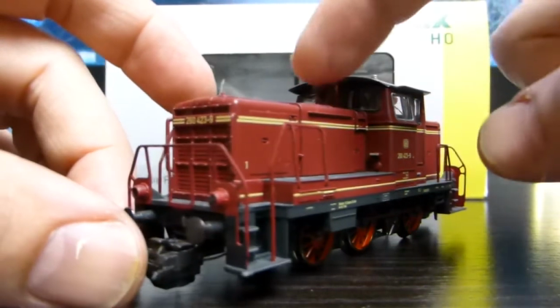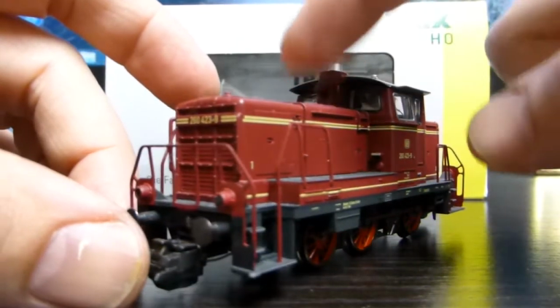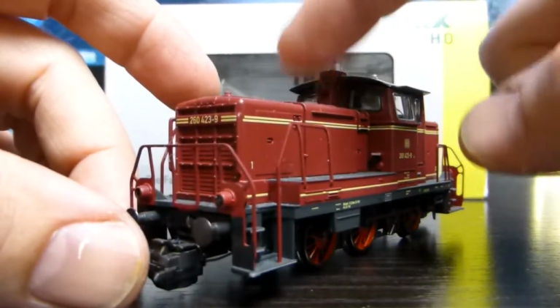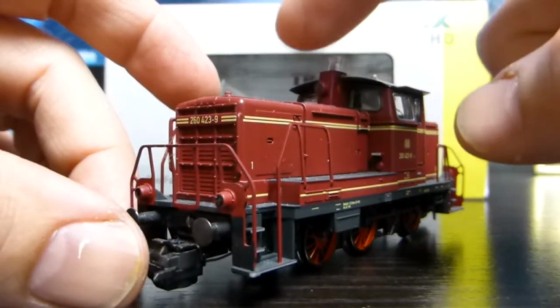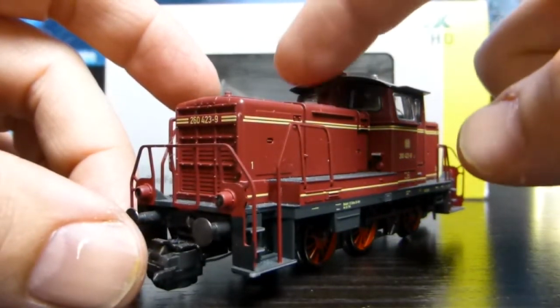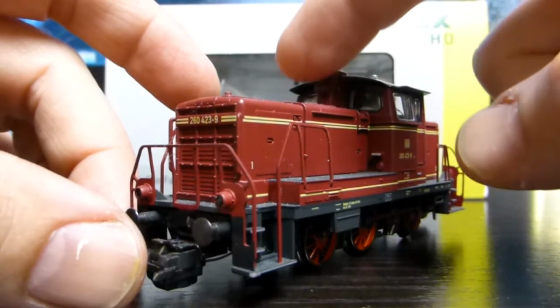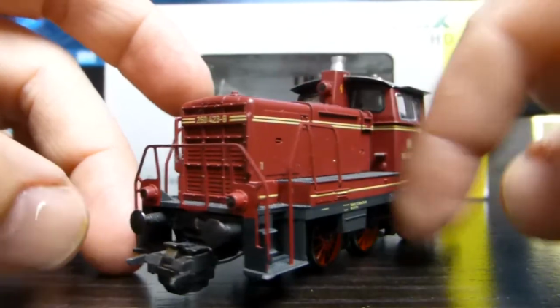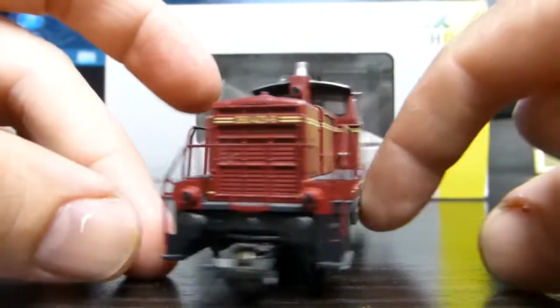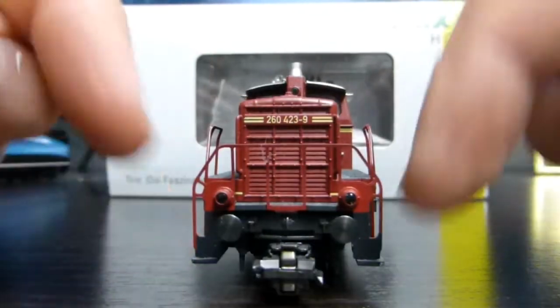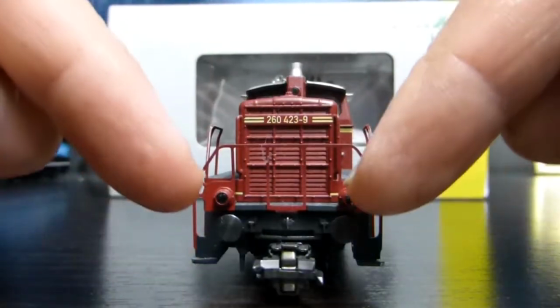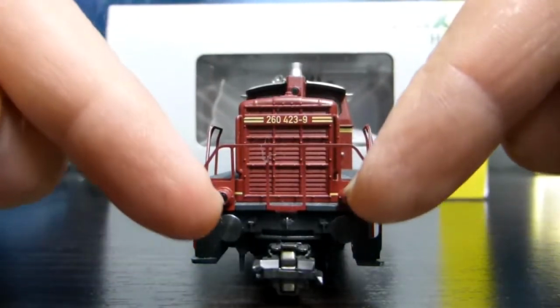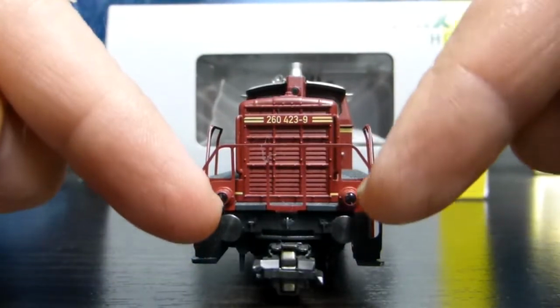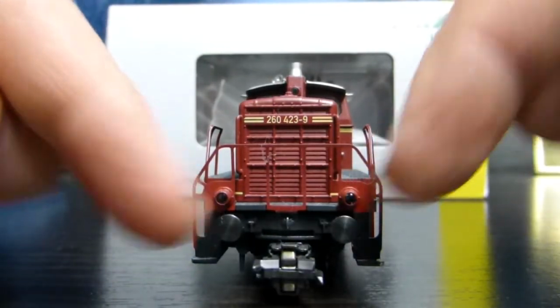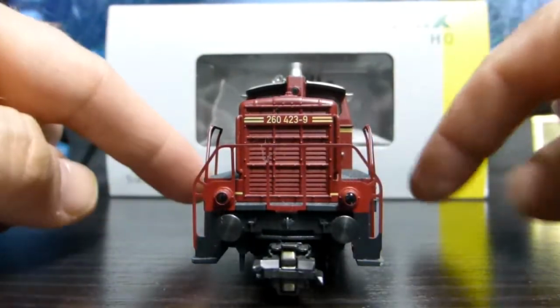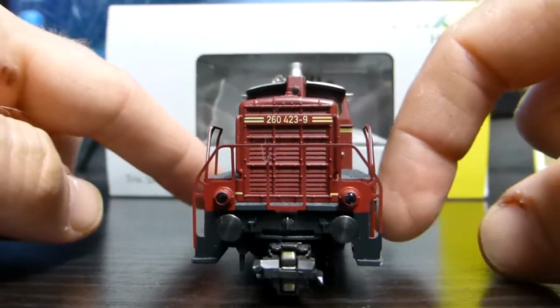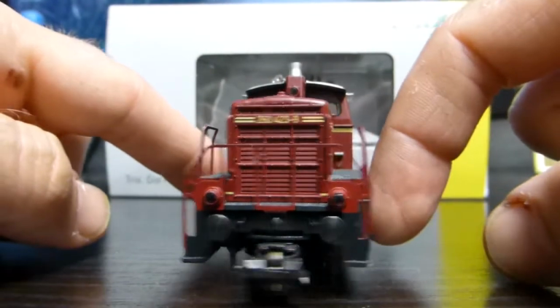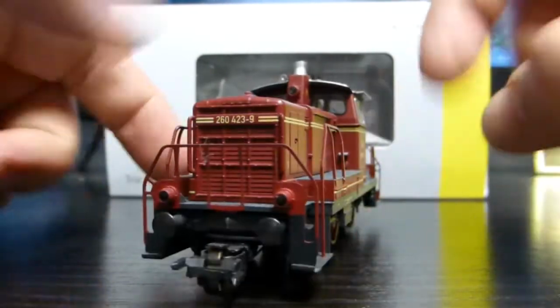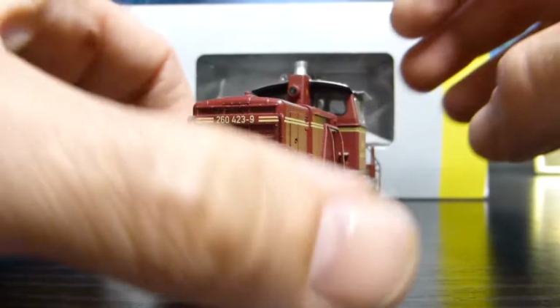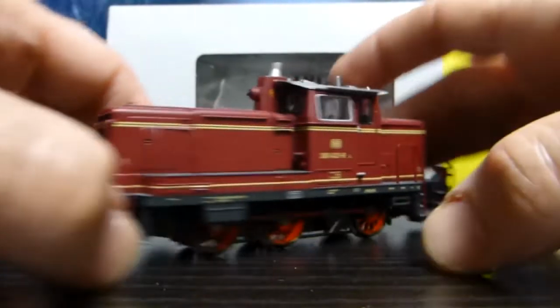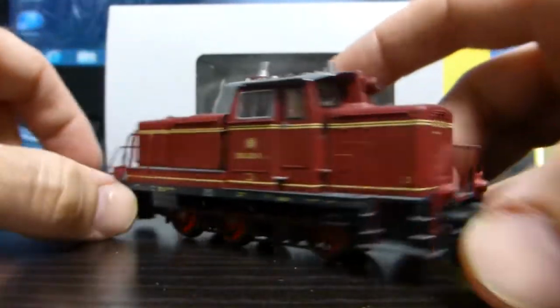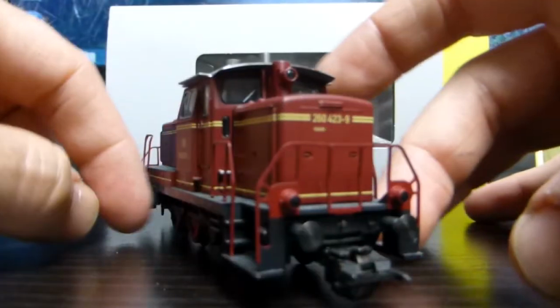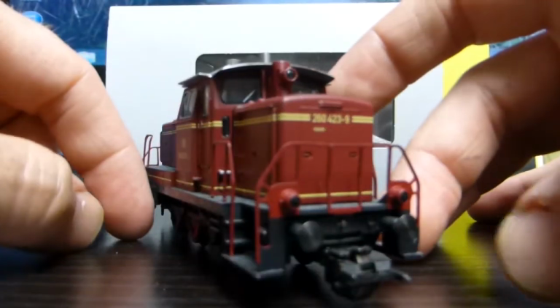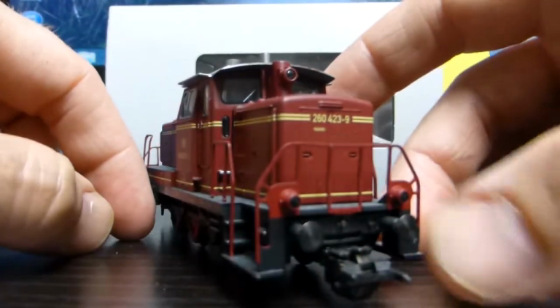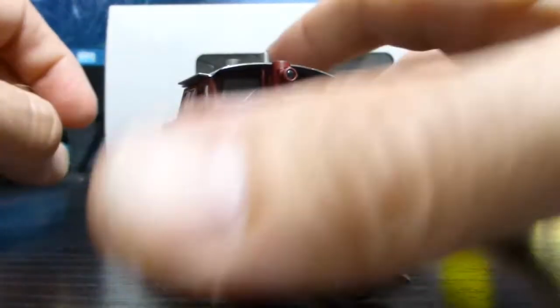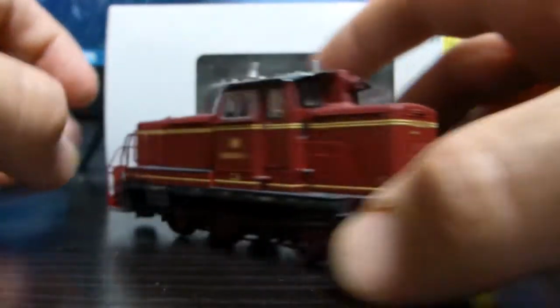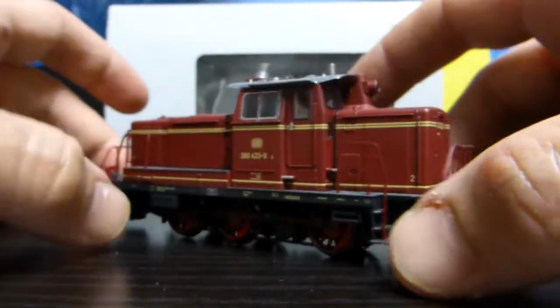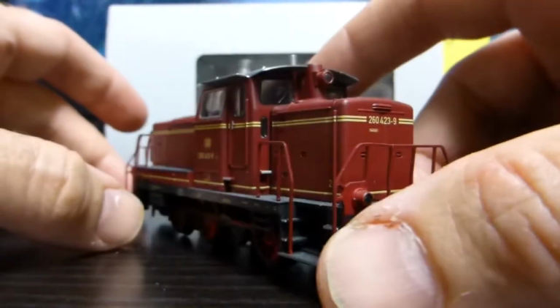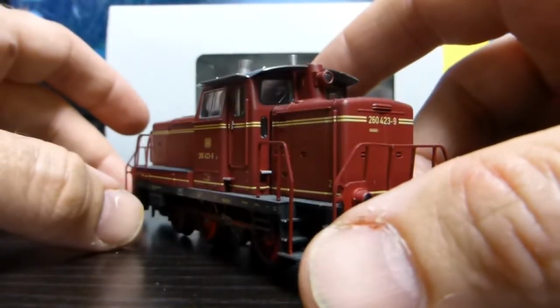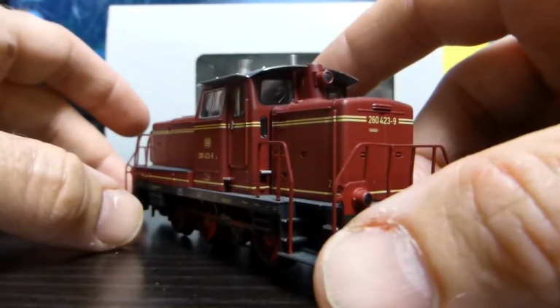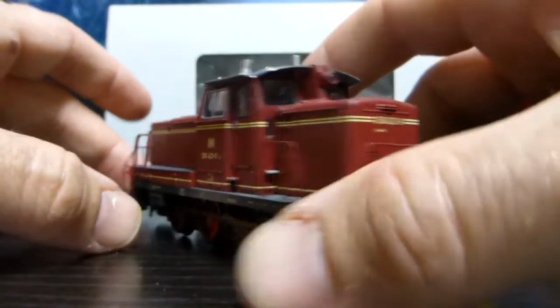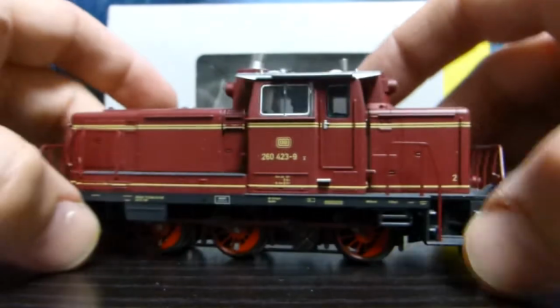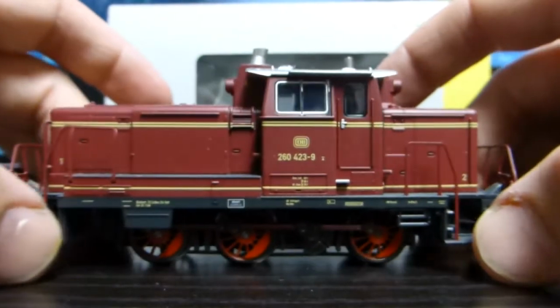You've got lighting up here and this upper cab light, and these two lights here can be illuminated in each direction. And it's got digital coupling on both ends.